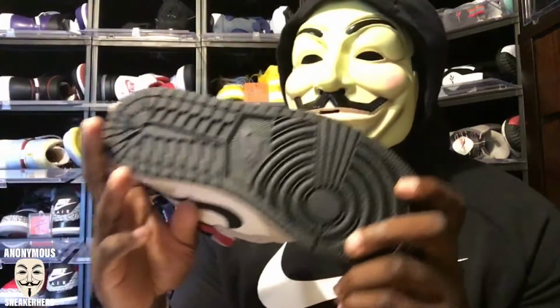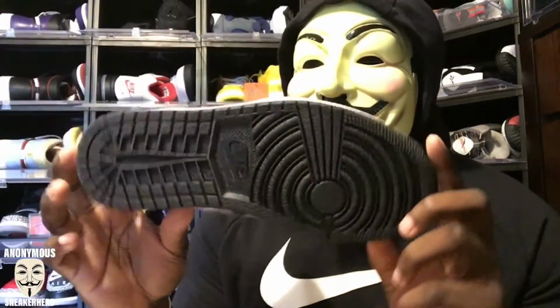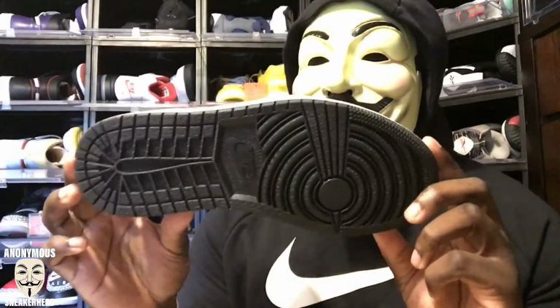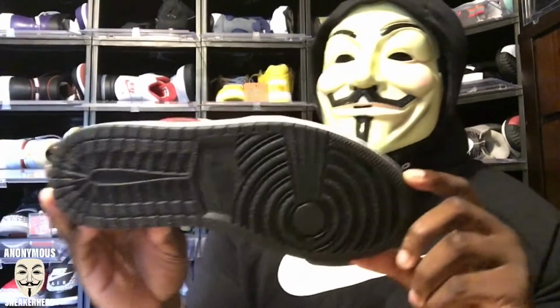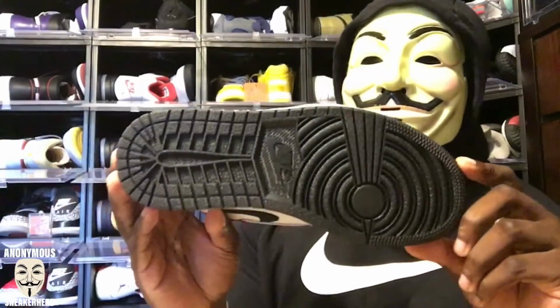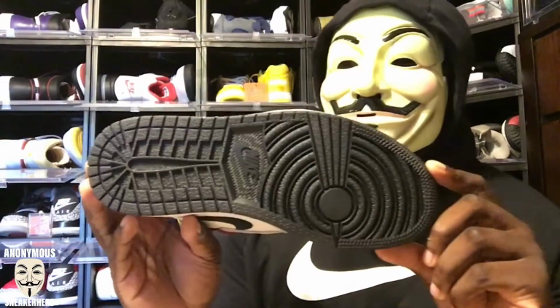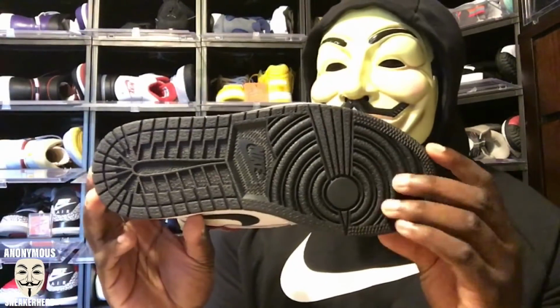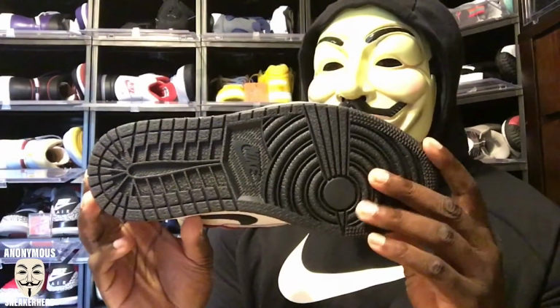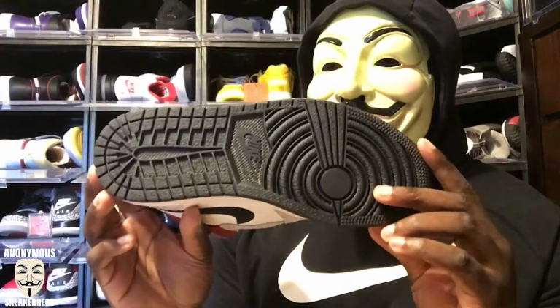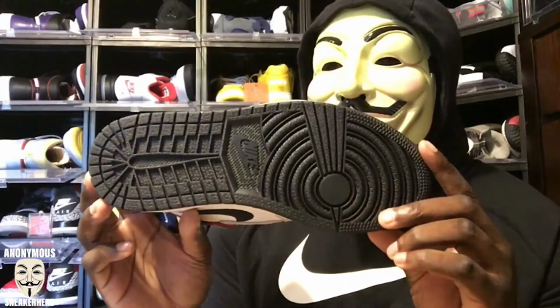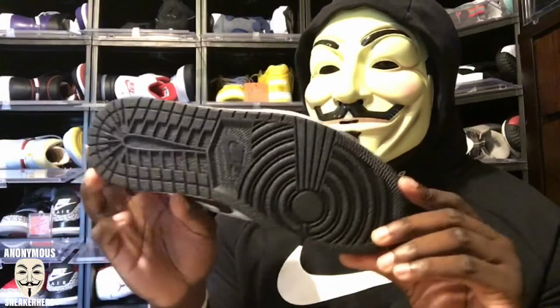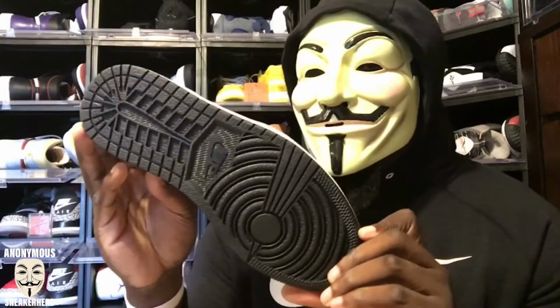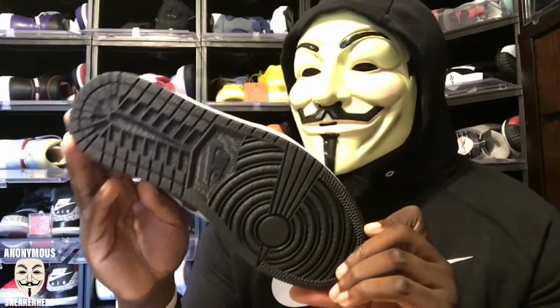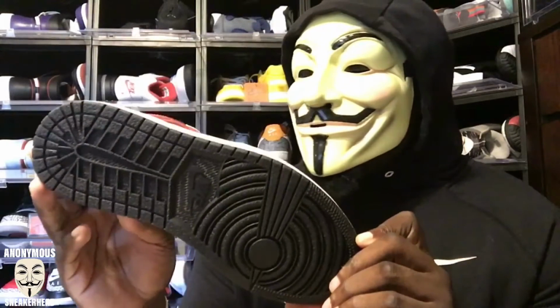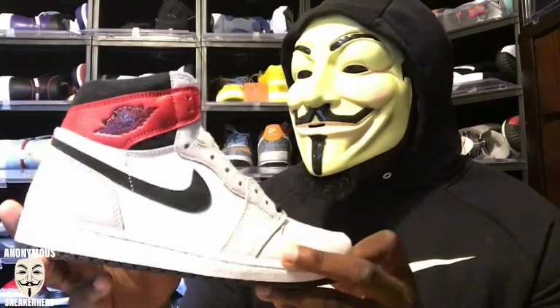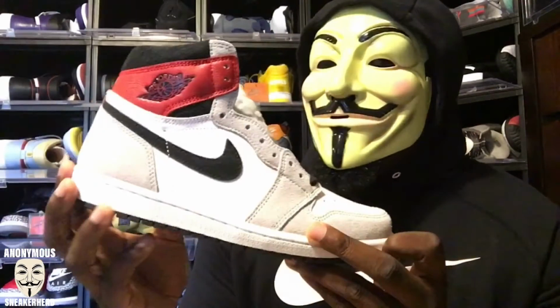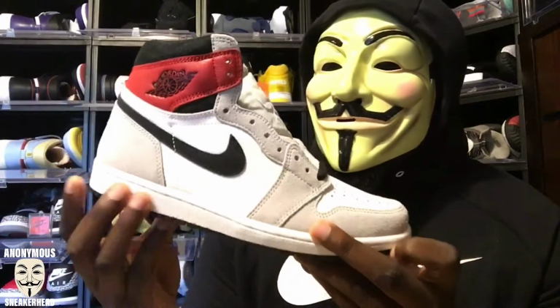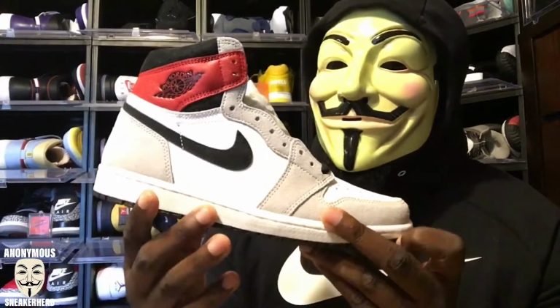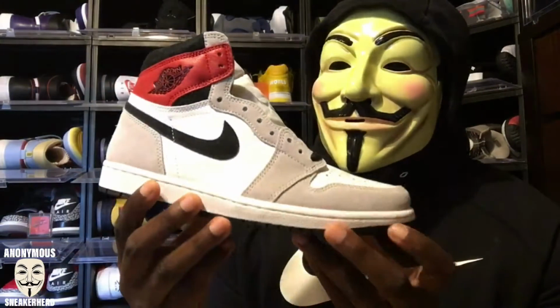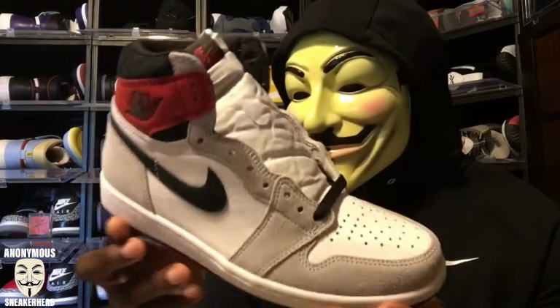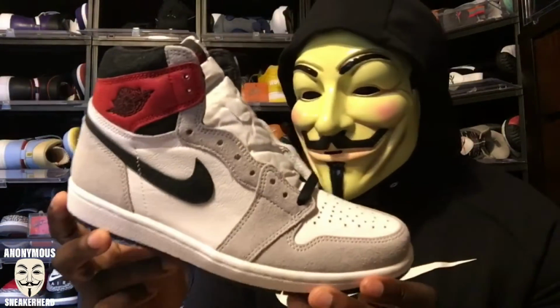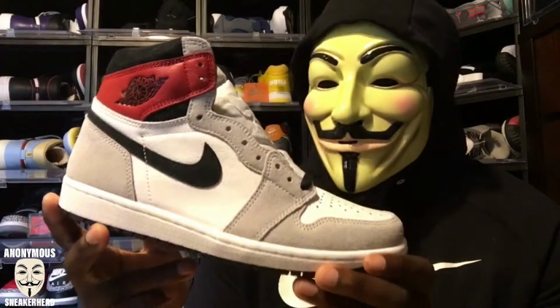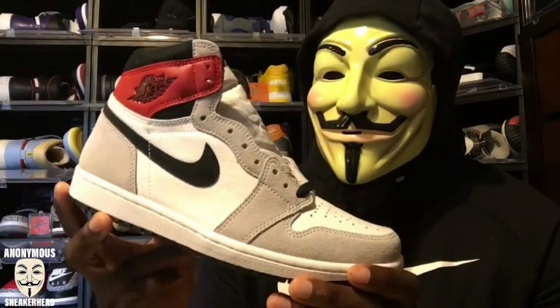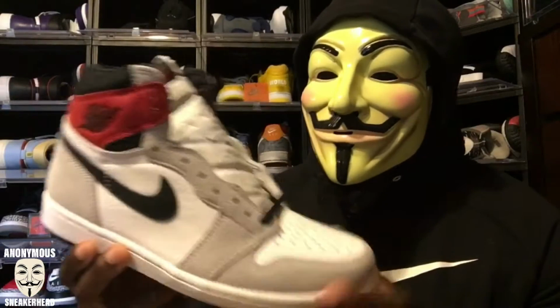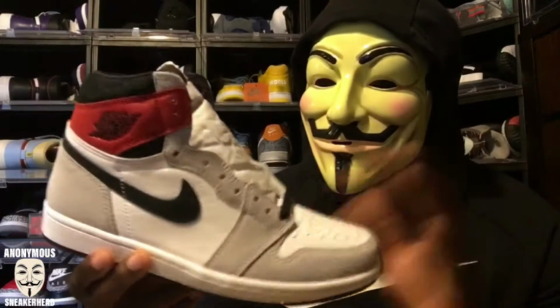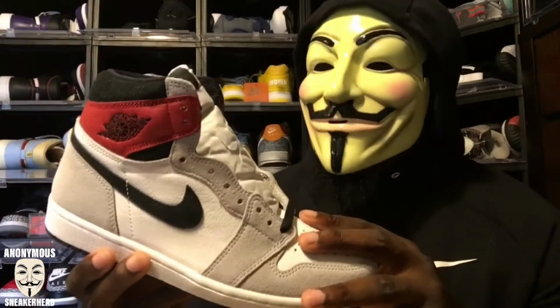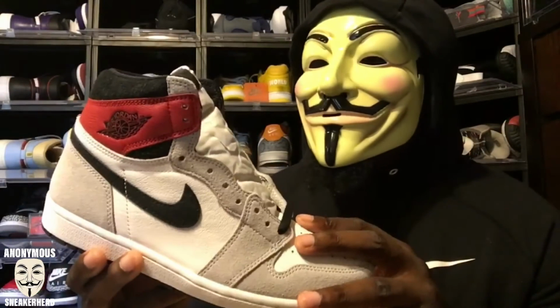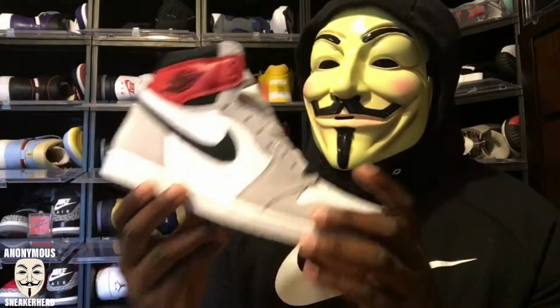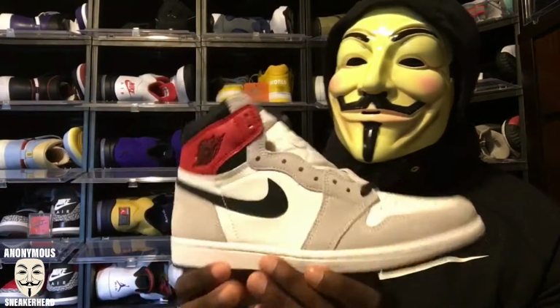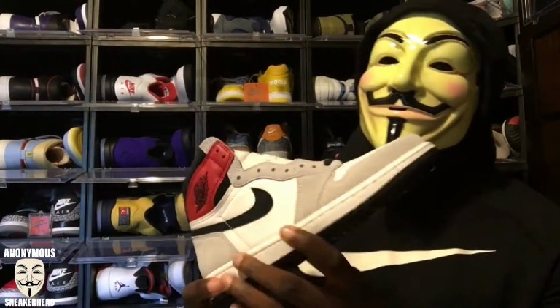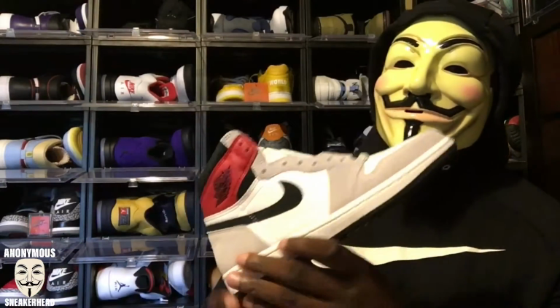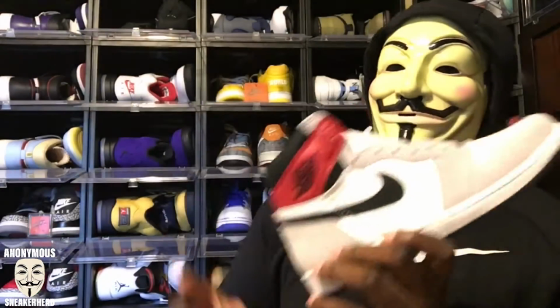Starting with the outsole — nothing special, just a regular Air Jordan 1 outsole, all black on the bottom. Moving to the midsole, once again nothing special, just a white midsole. The upper is where things really stand out.